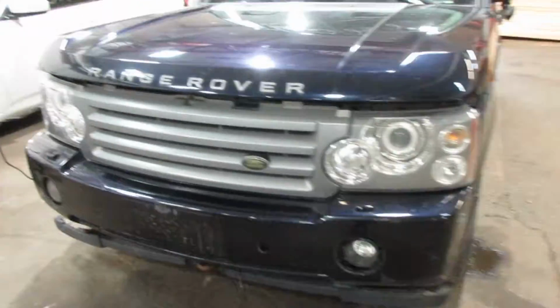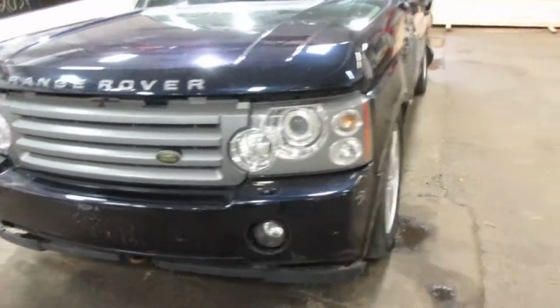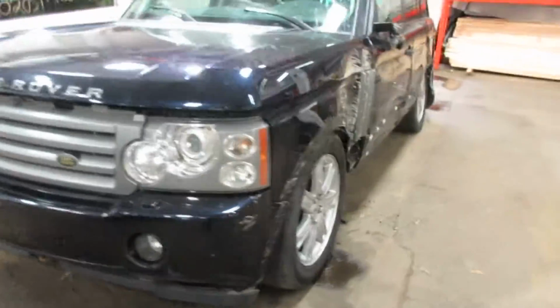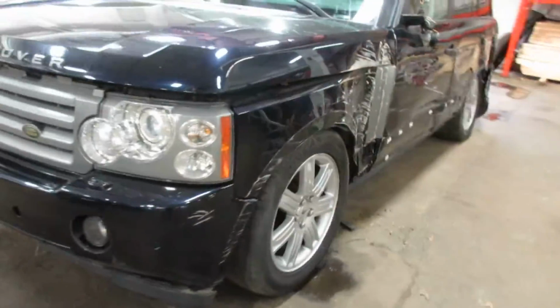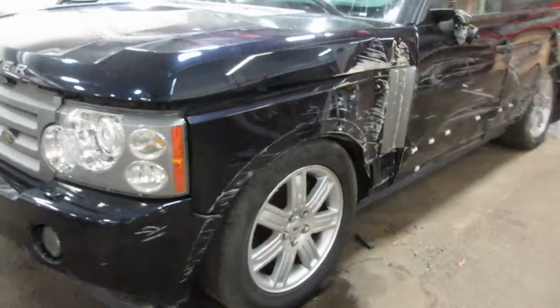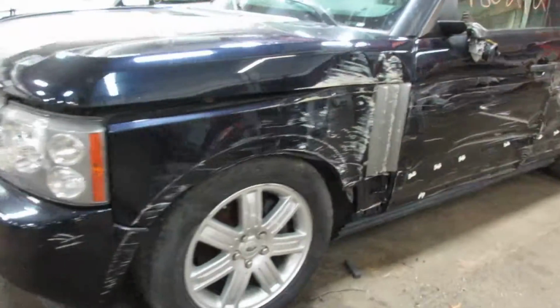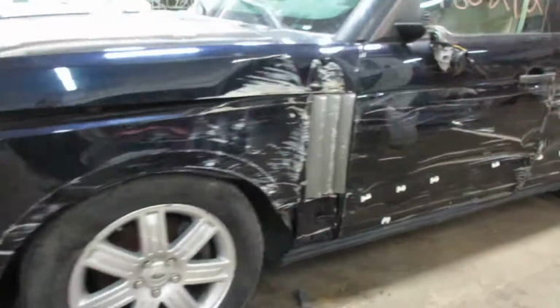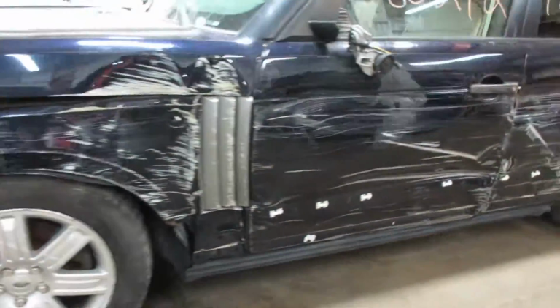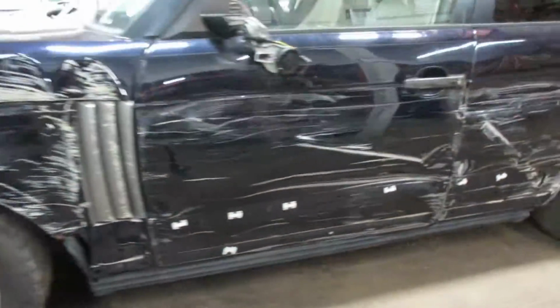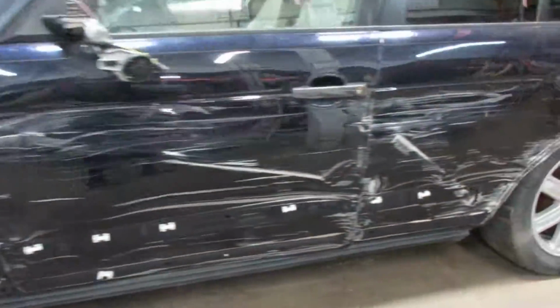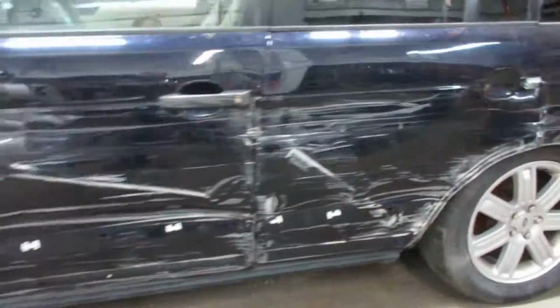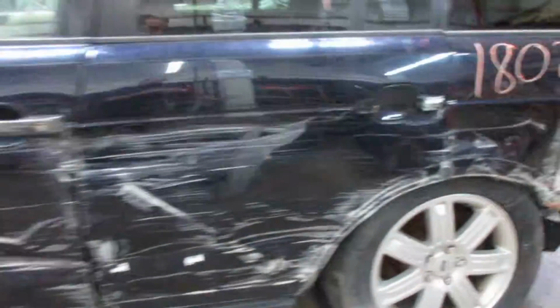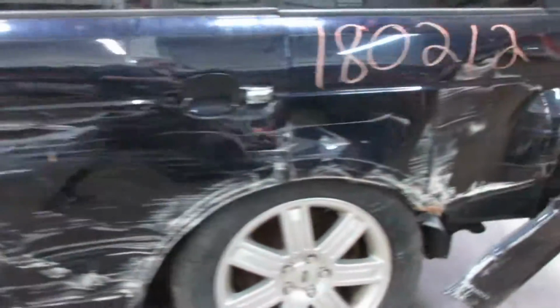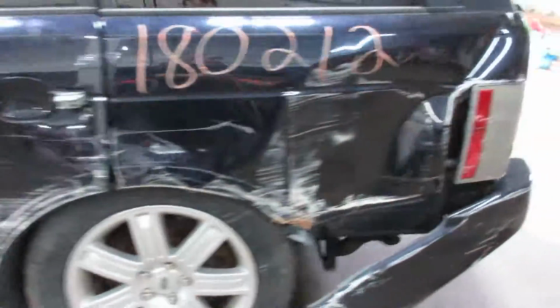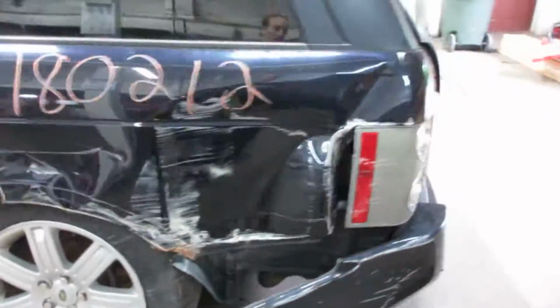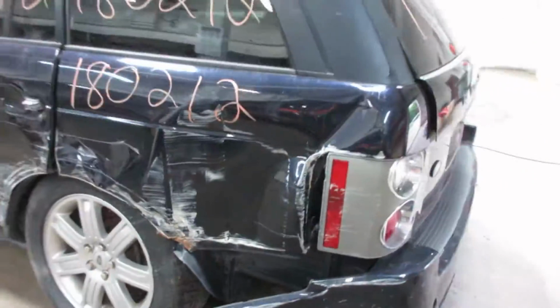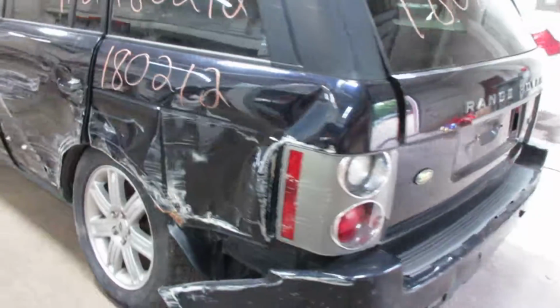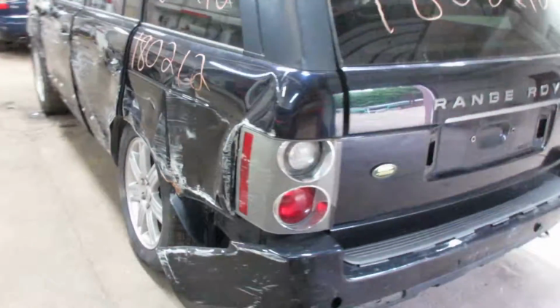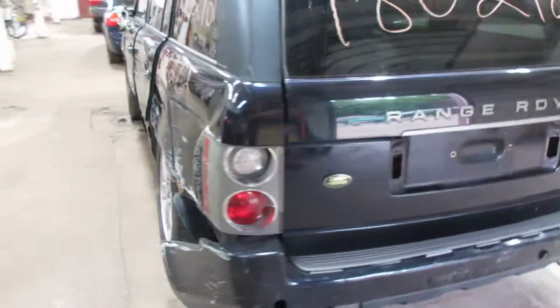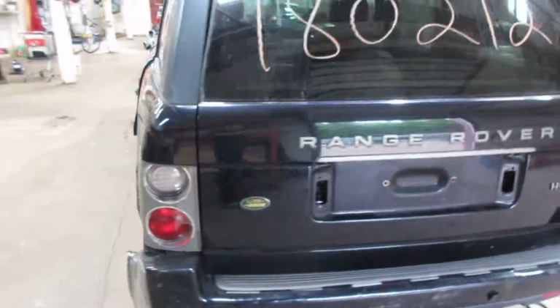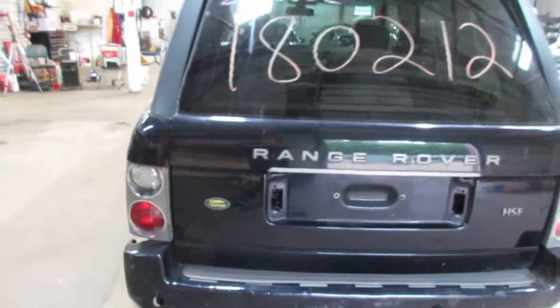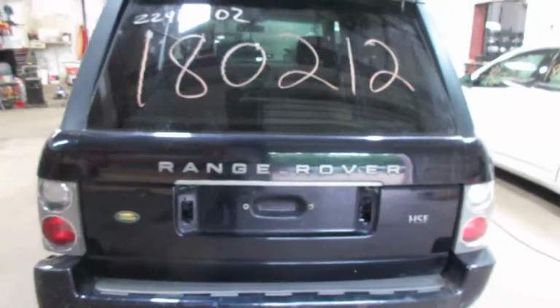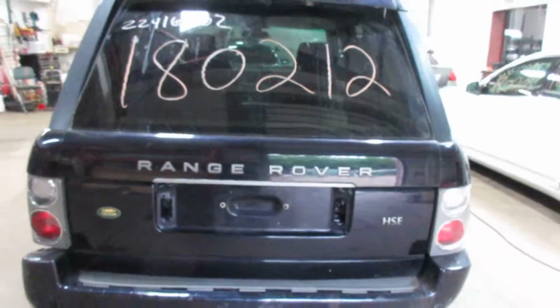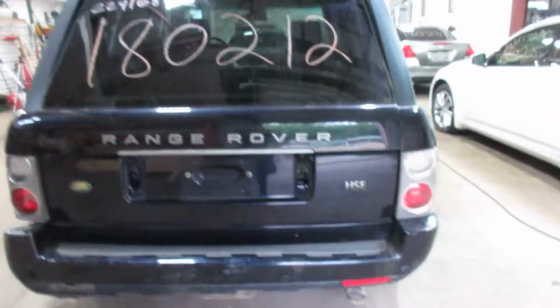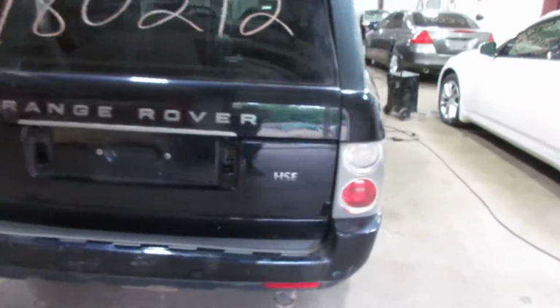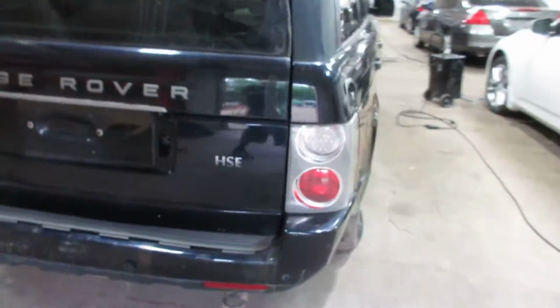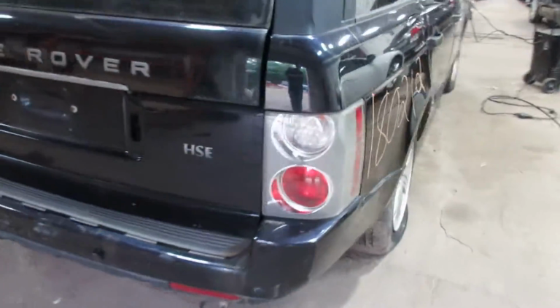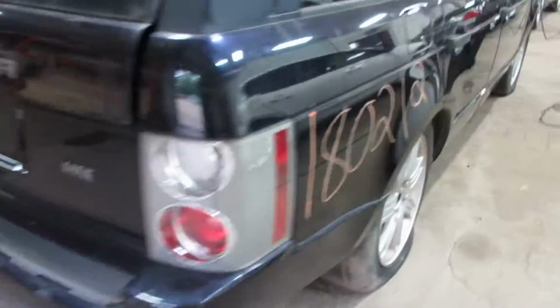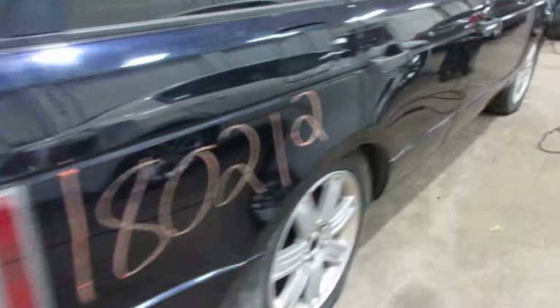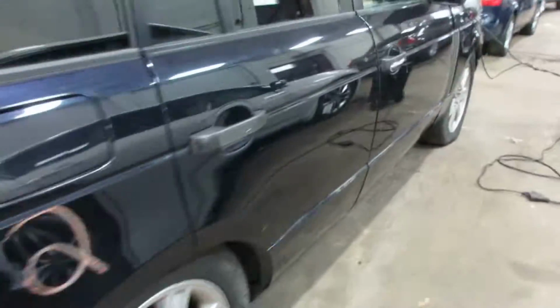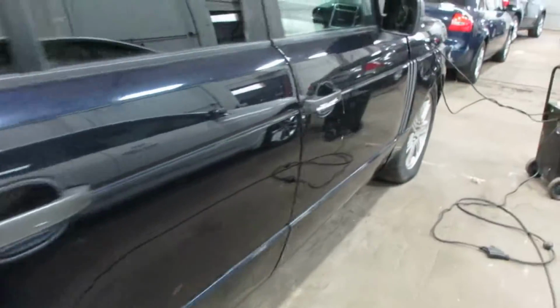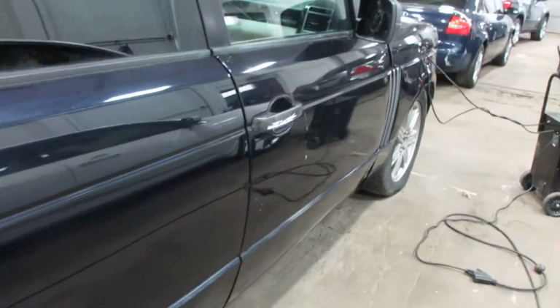Parting it out due to some driver side damage here, as you can see. But we still have a lot of nice parts for this vehicle — very nice upper and lower rear deck lid, nice passenger side taillight, and nice passenger side parts as well.